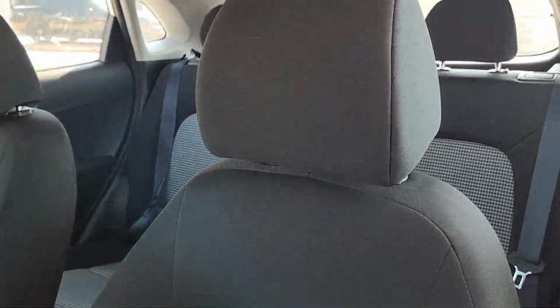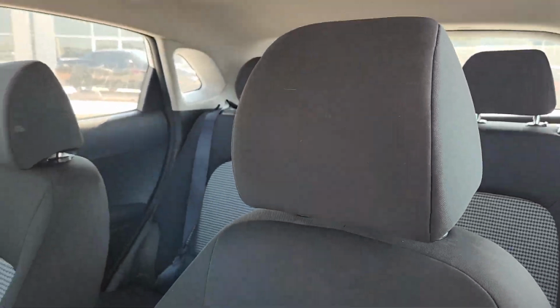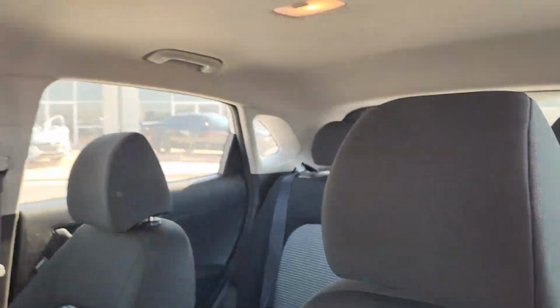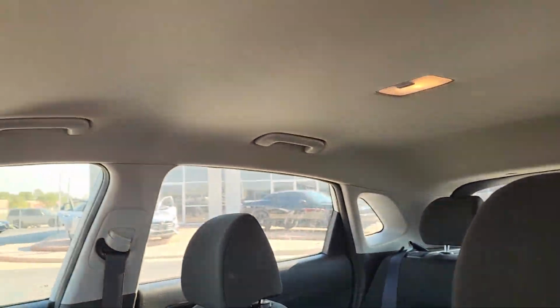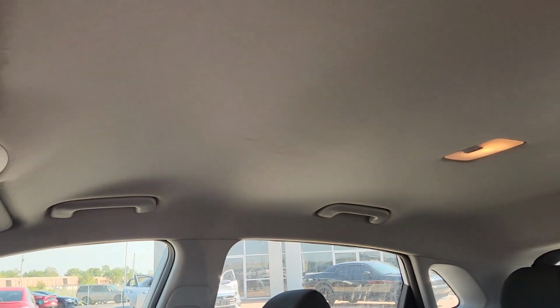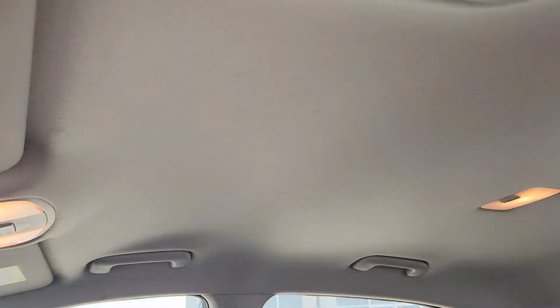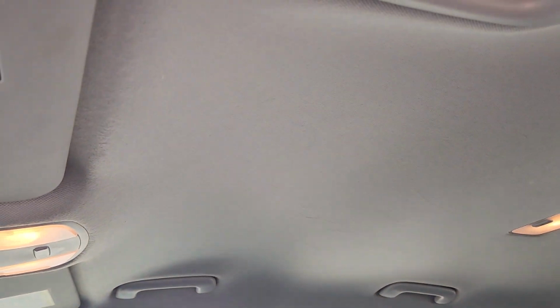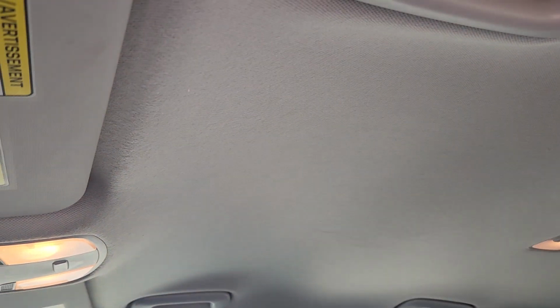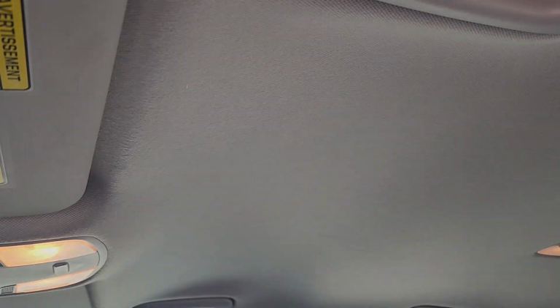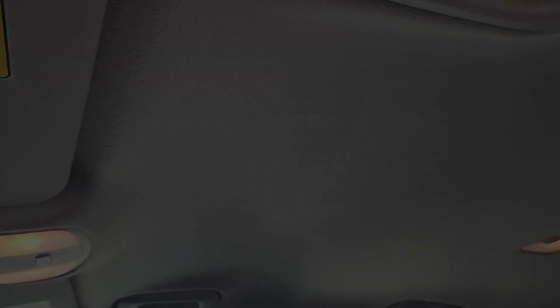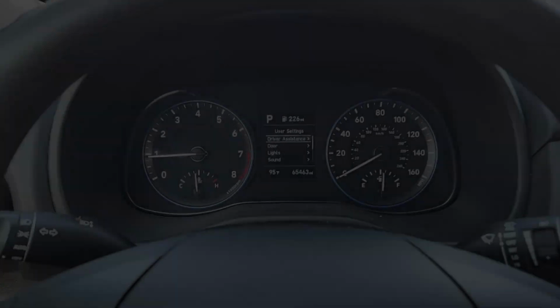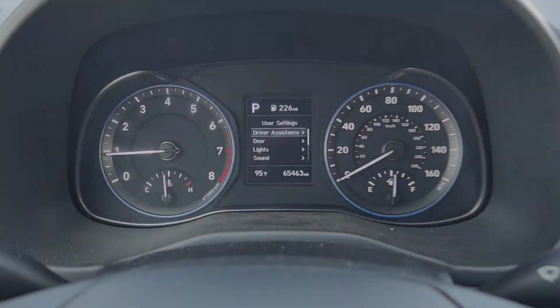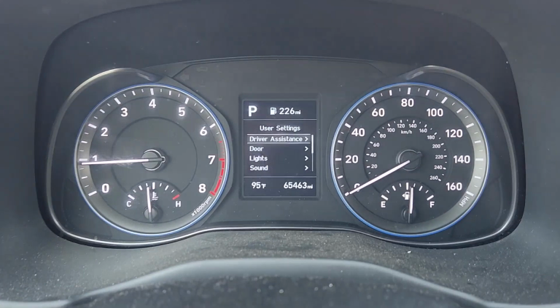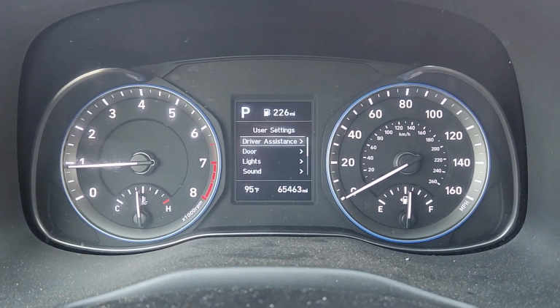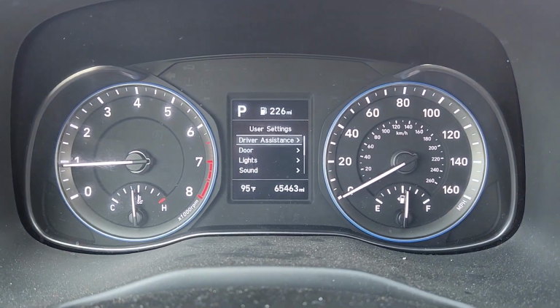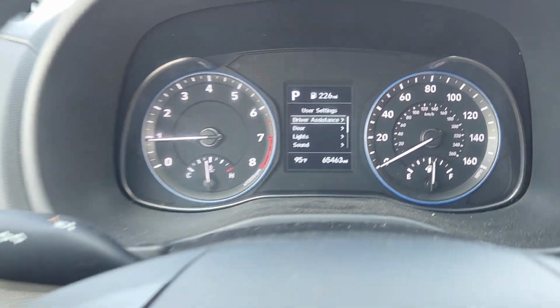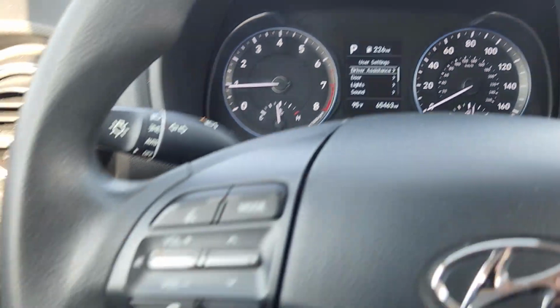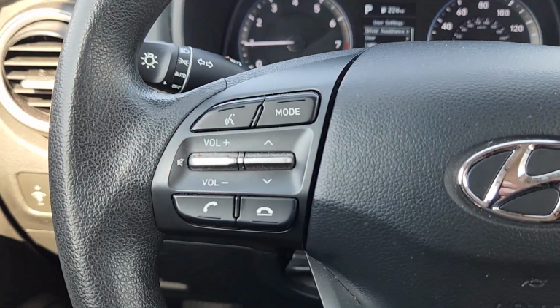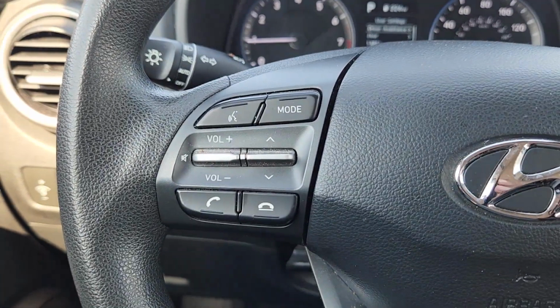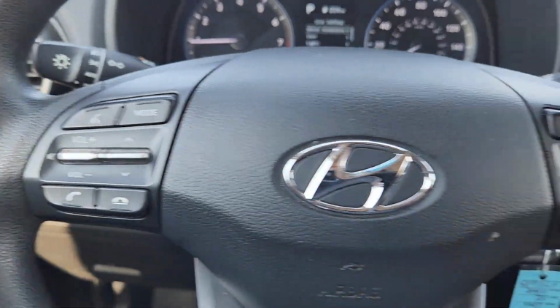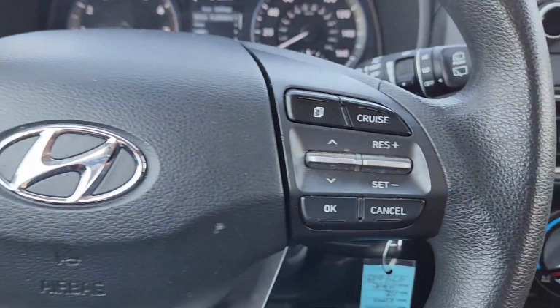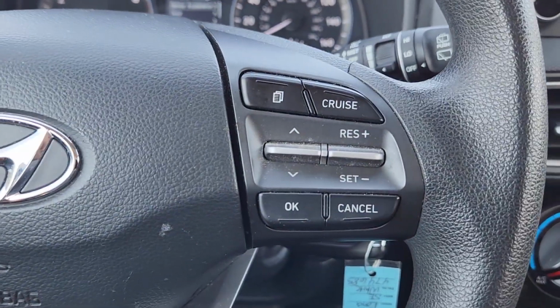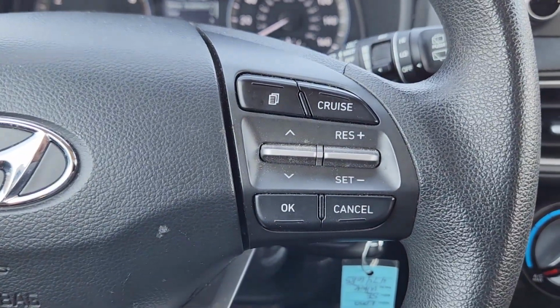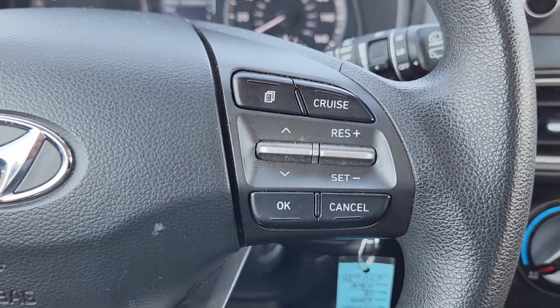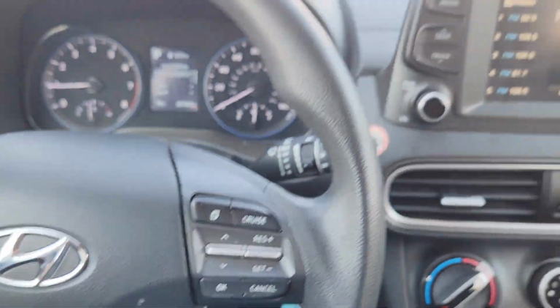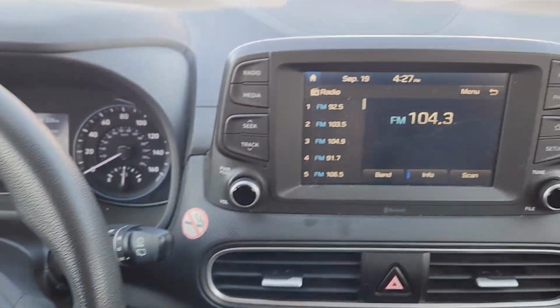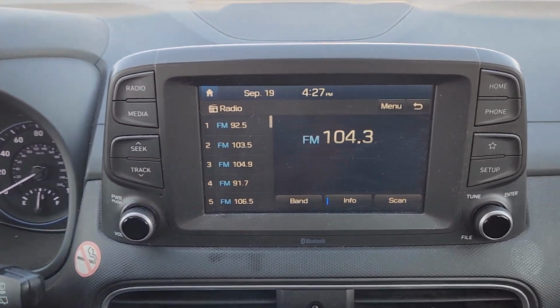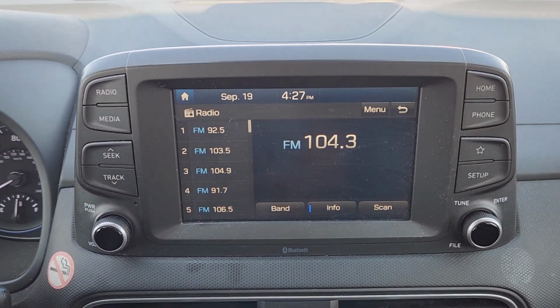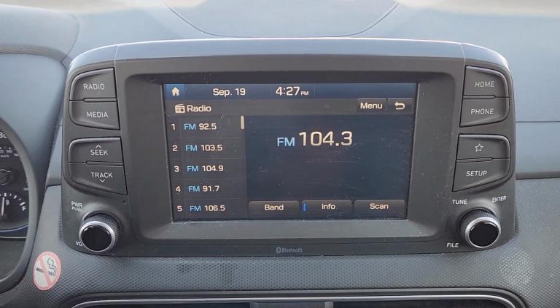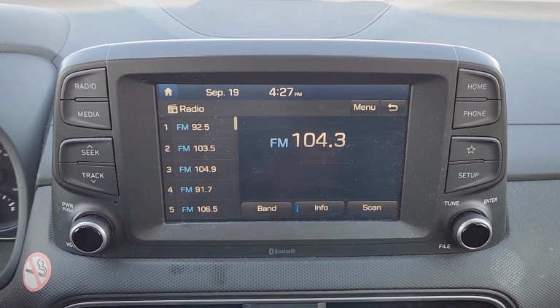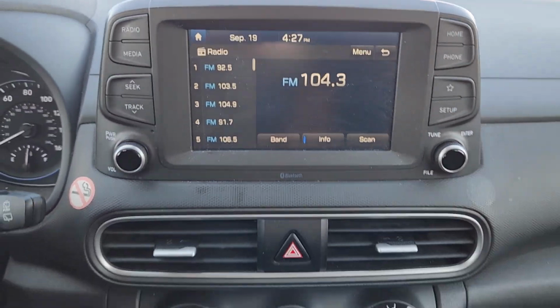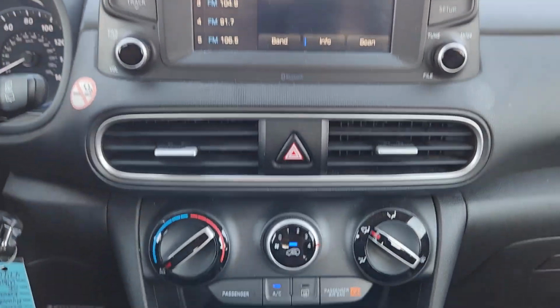Don't miss the chance to drive a fresh sense of fun into your daily commute. Get into this agile and connected Kona. Our team will give you an outstanding test drive experience. Stop in today. Take care.